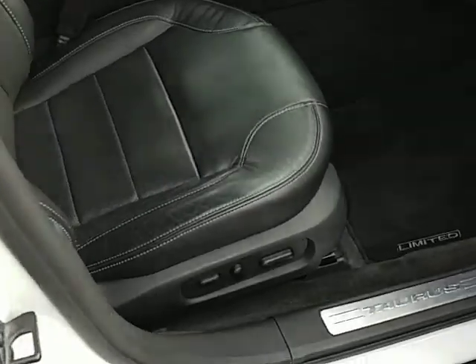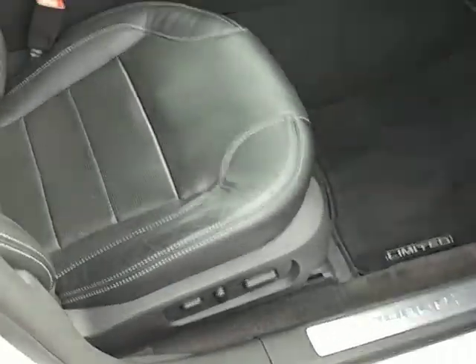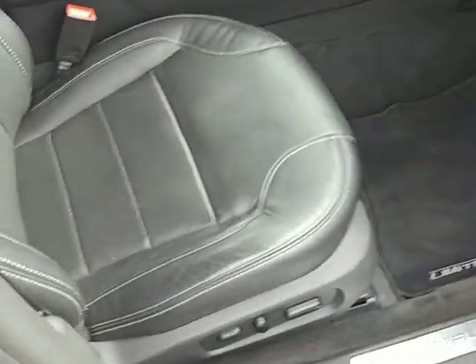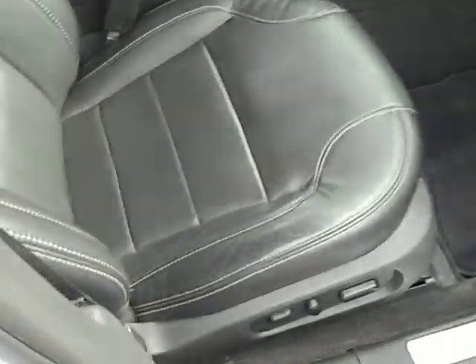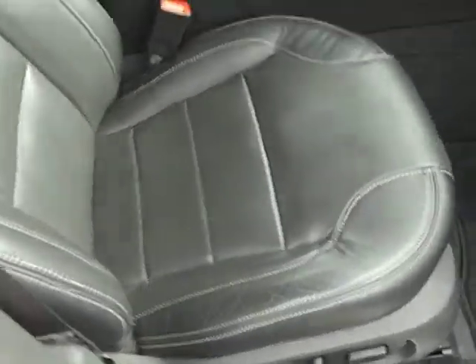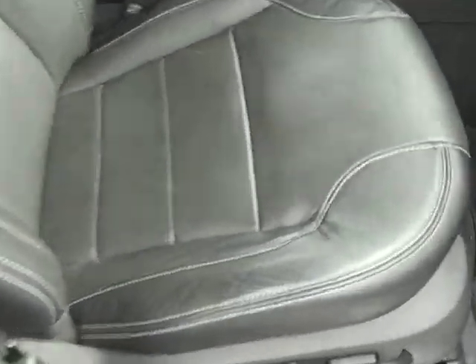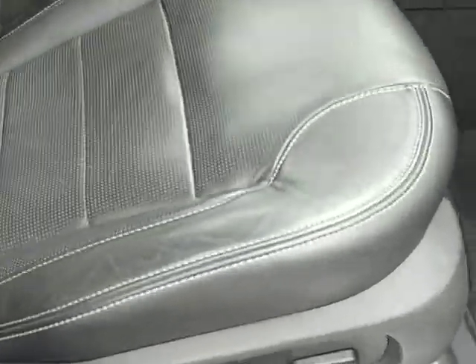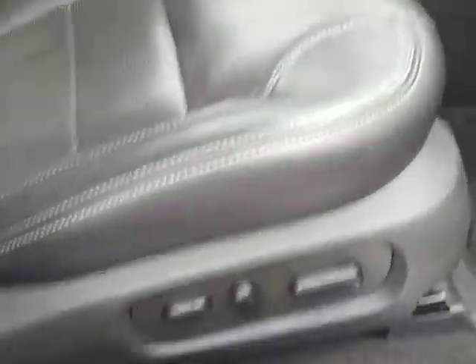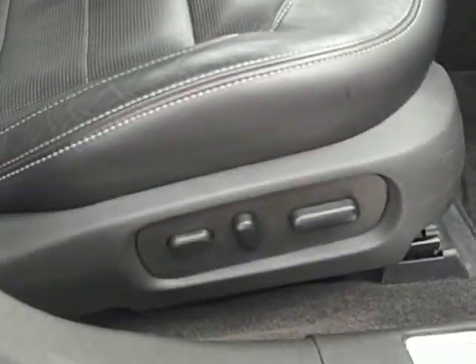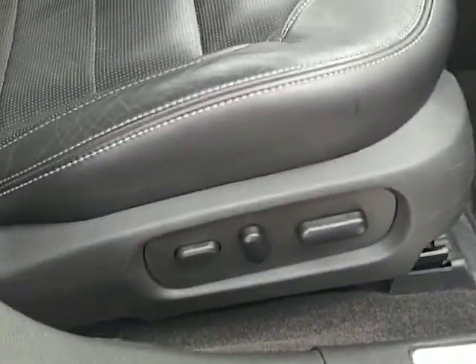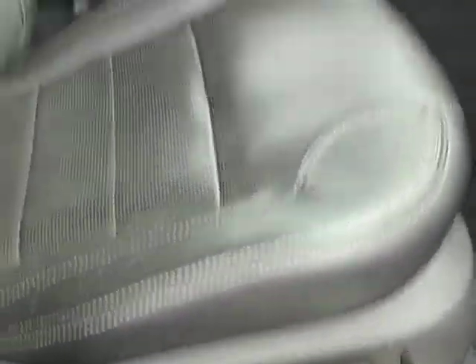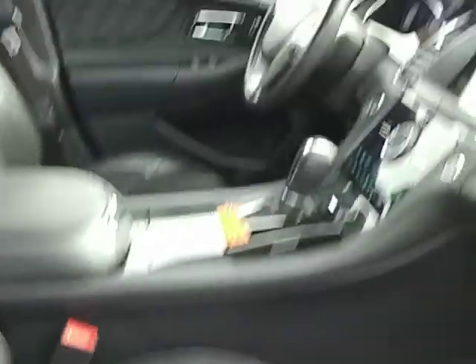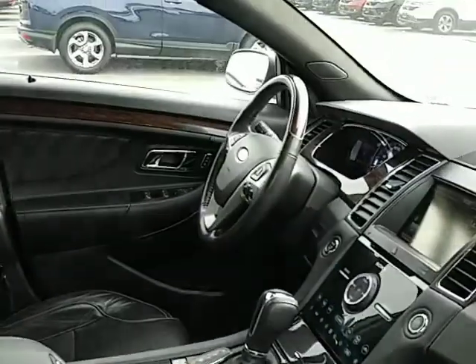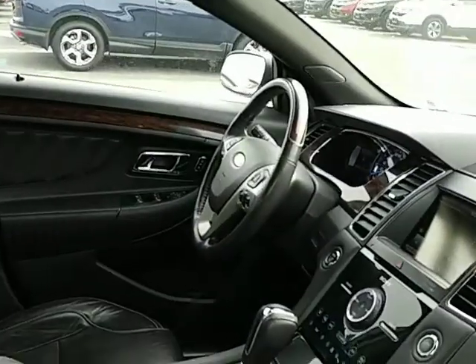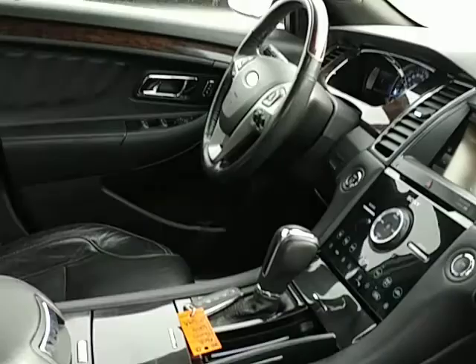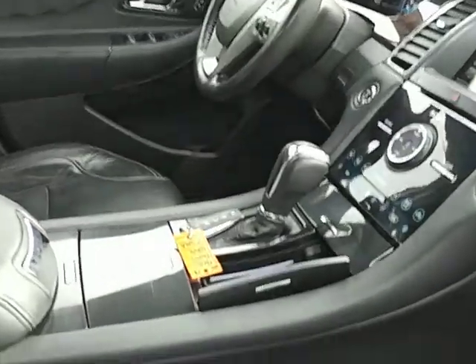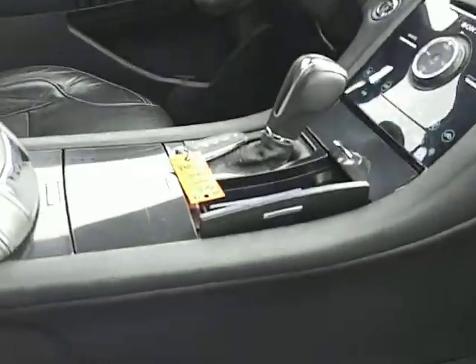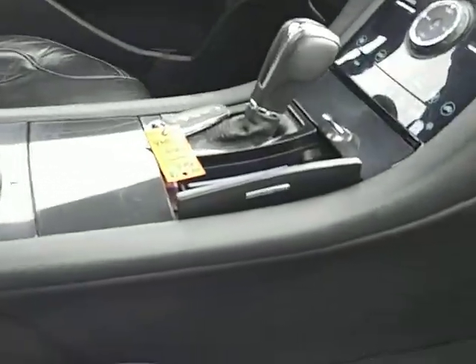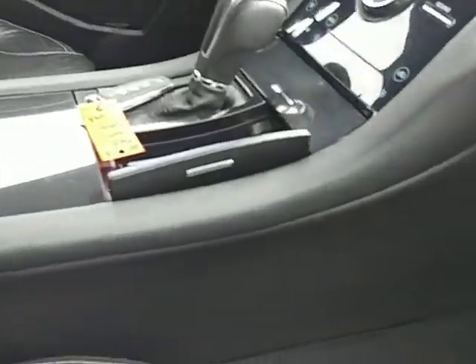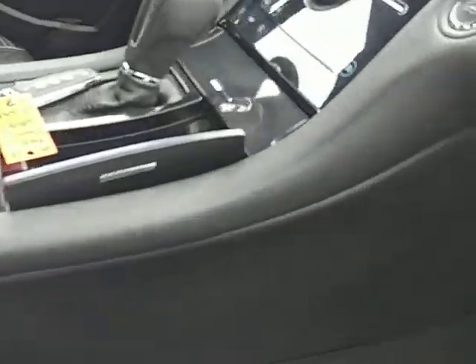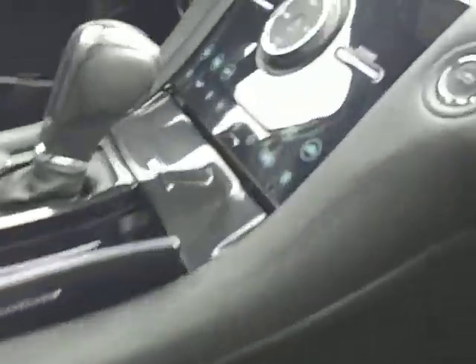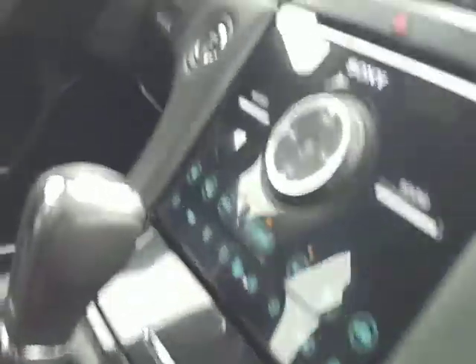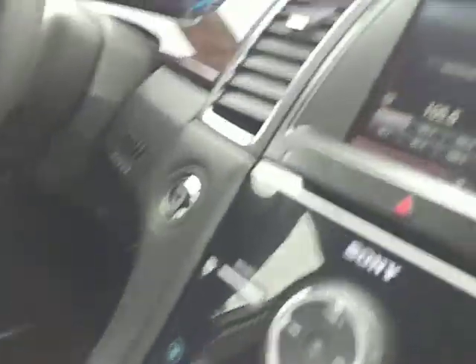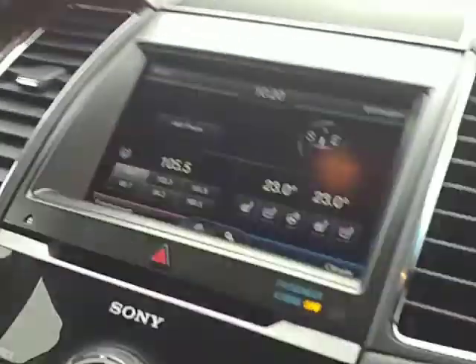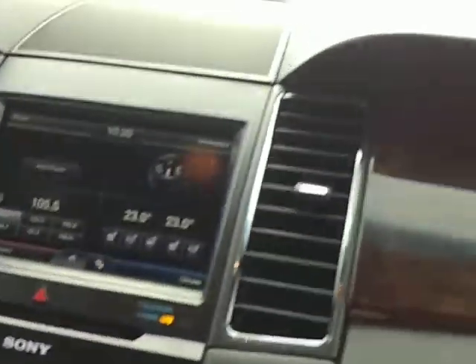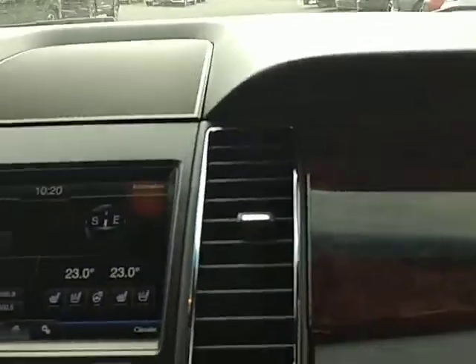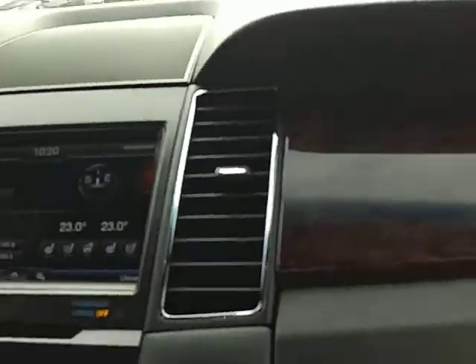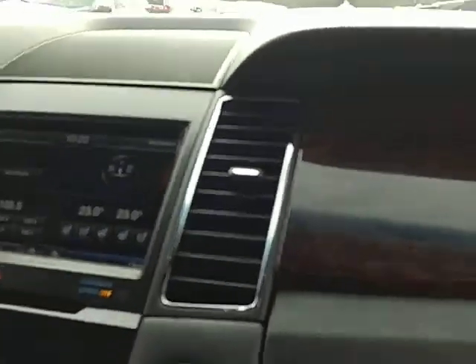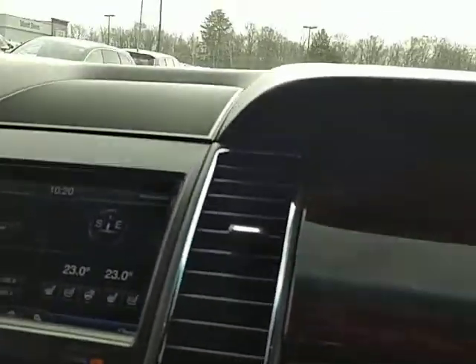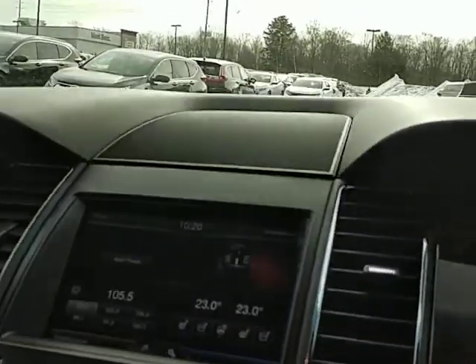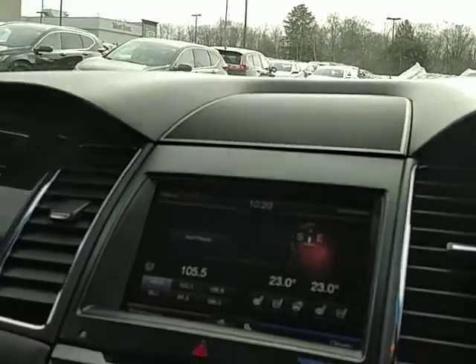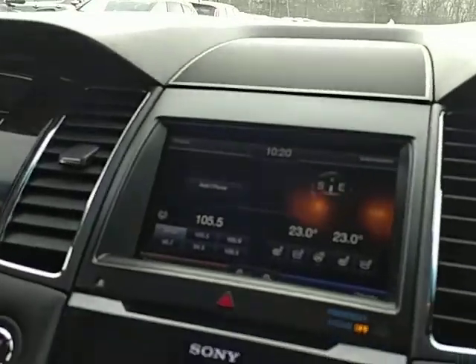Full leather seats. The seats are powered on both sides and on the driver's side it is memory seats. They're also both heated and cooled, which I kind of find neat.